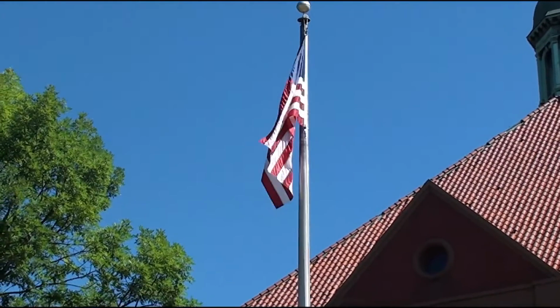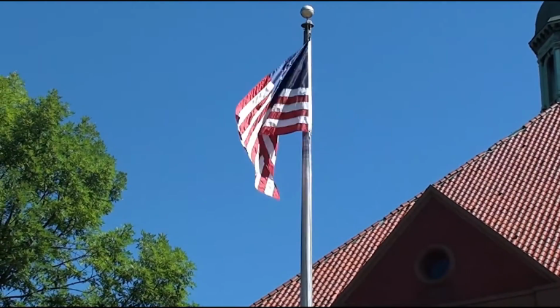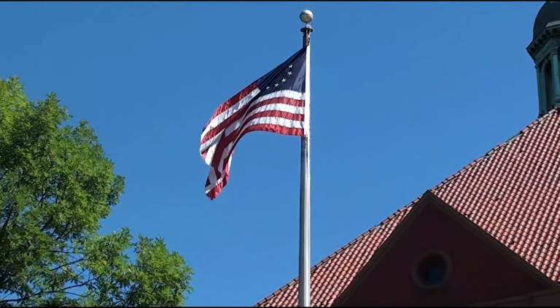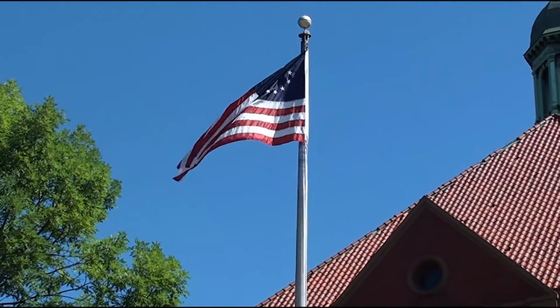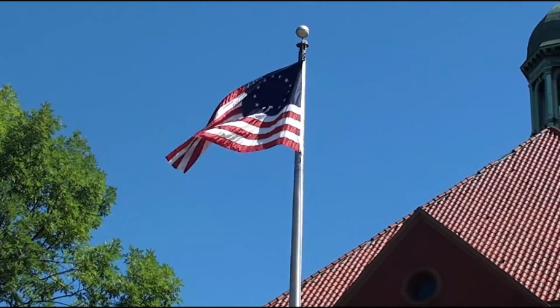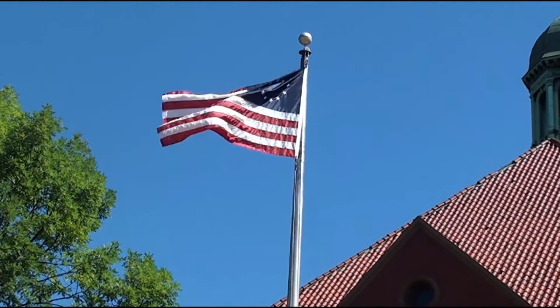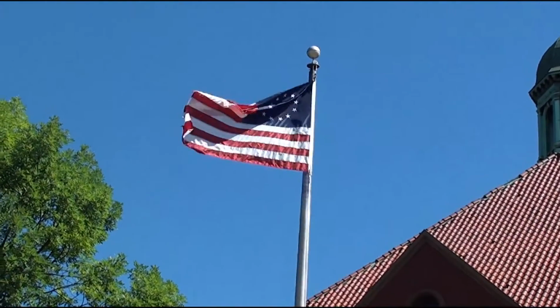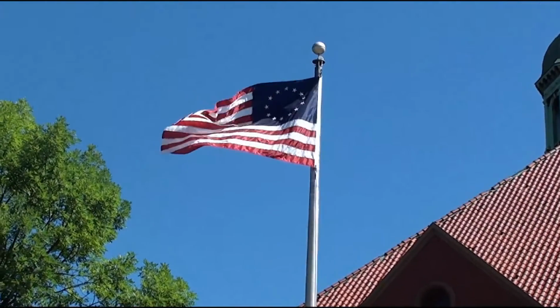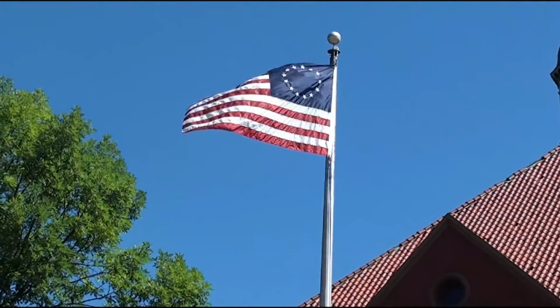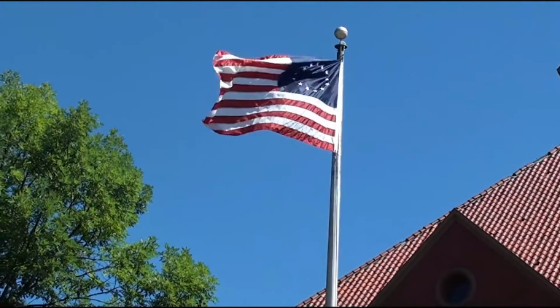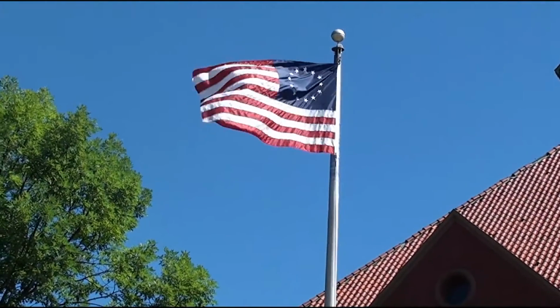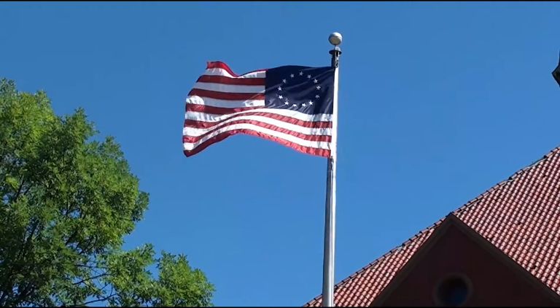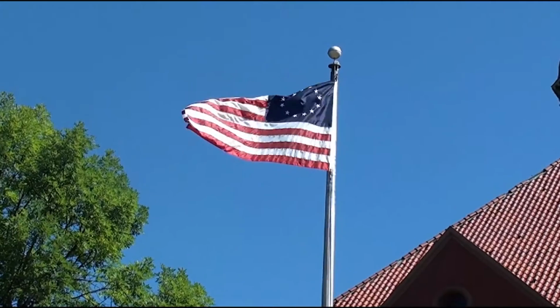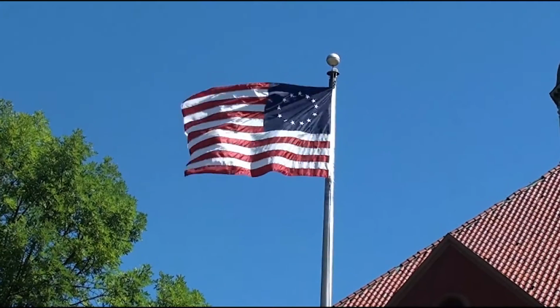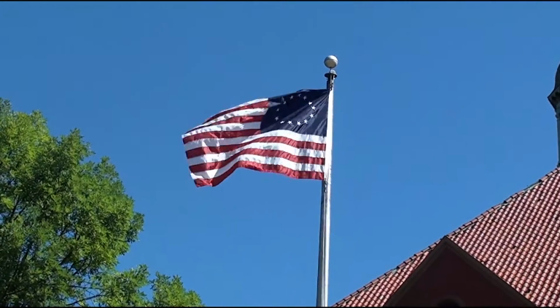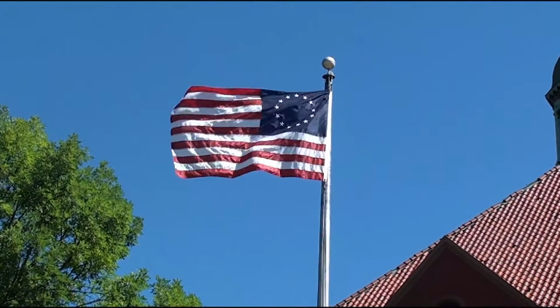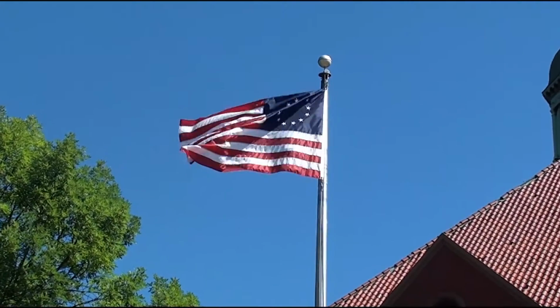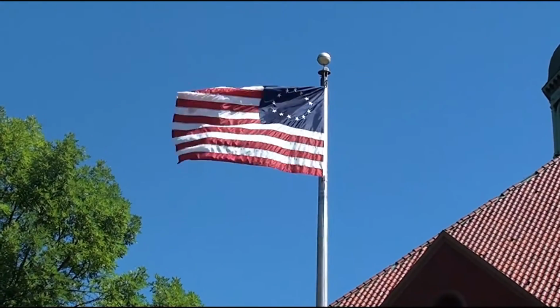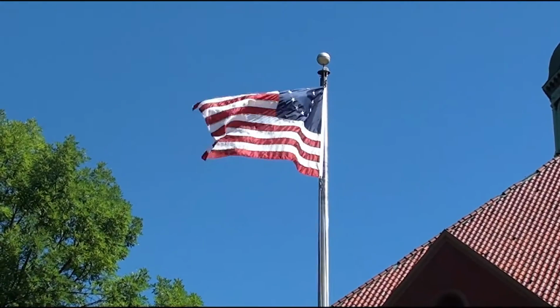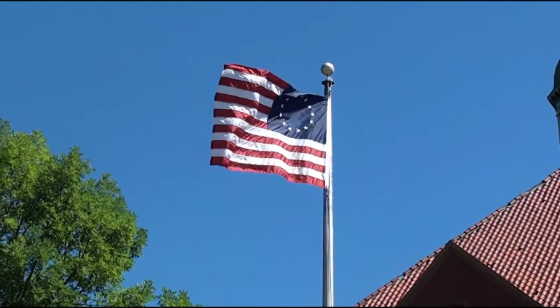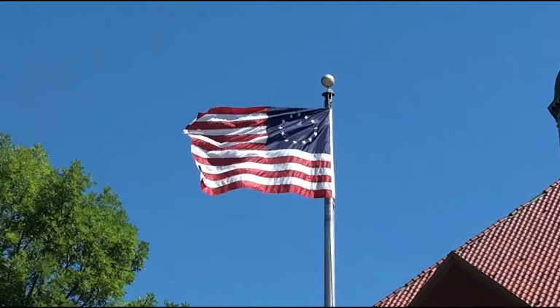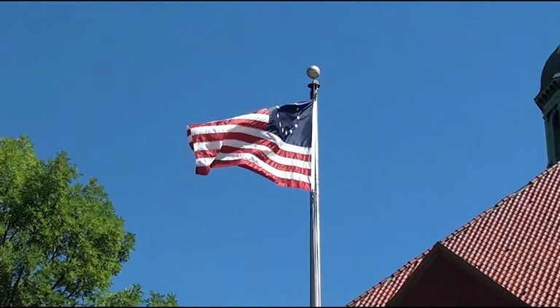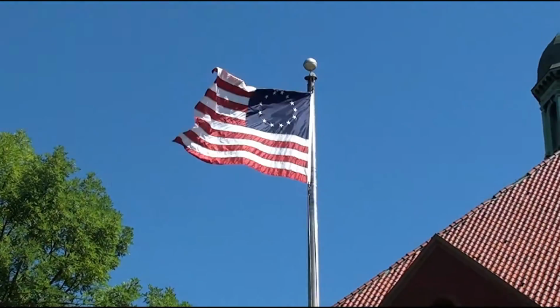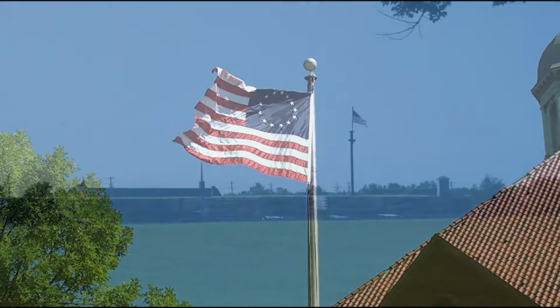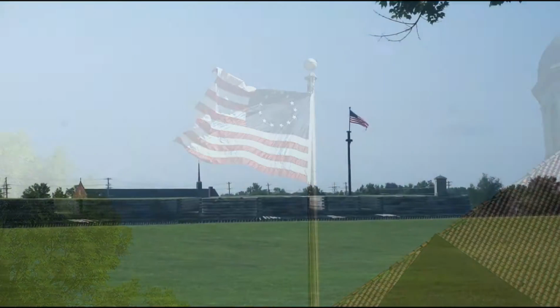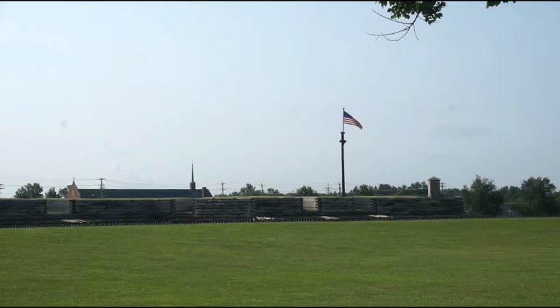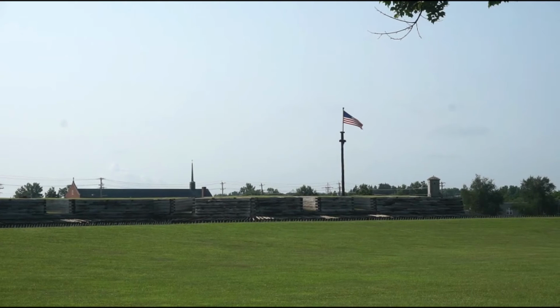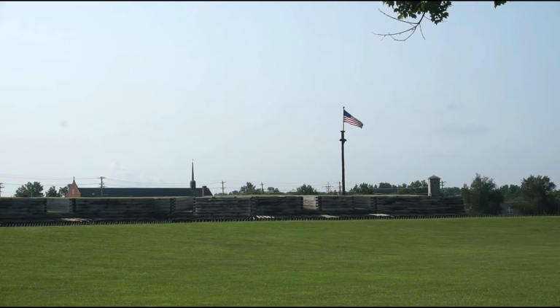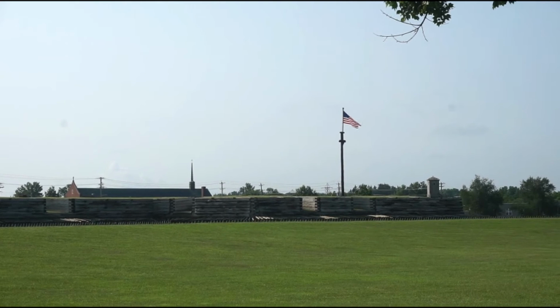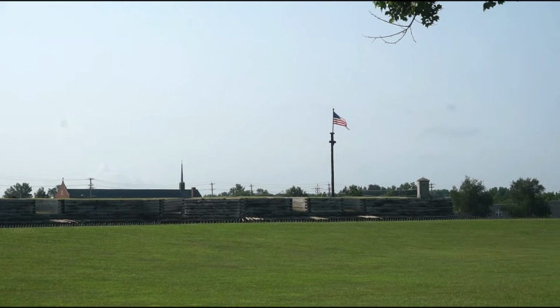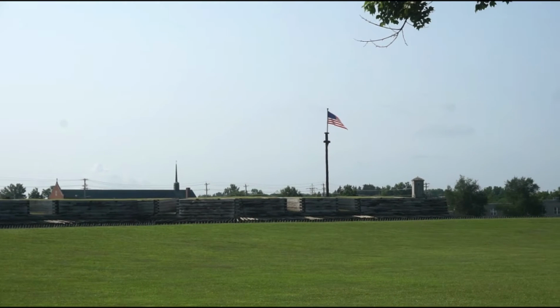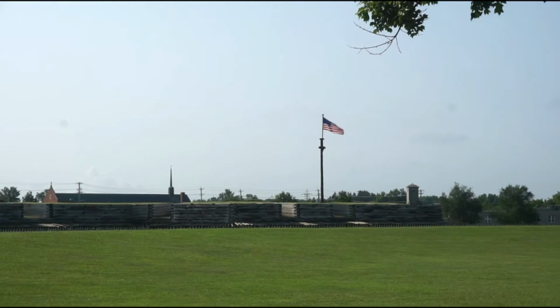While it is known that a flag was constructed and flown at the fort during the siege, the actual design of the flag itself is less clear. Did the flag have stars and stripes, or was another flag design used?